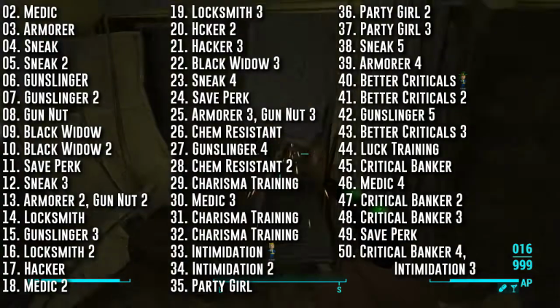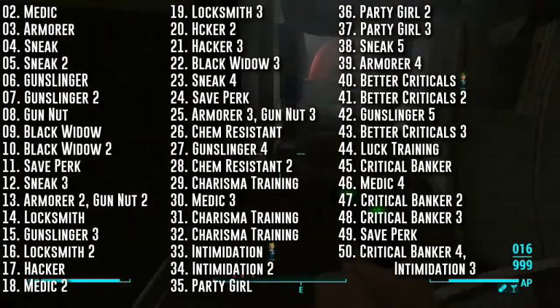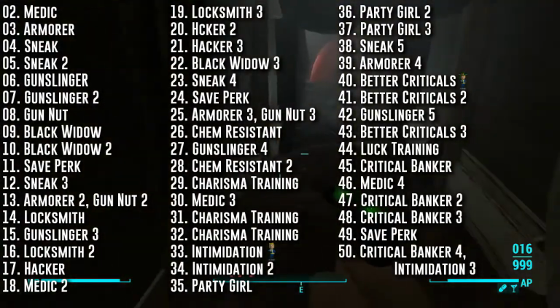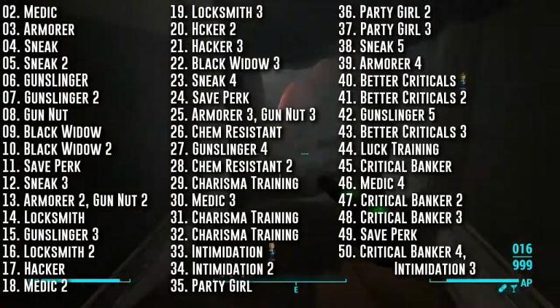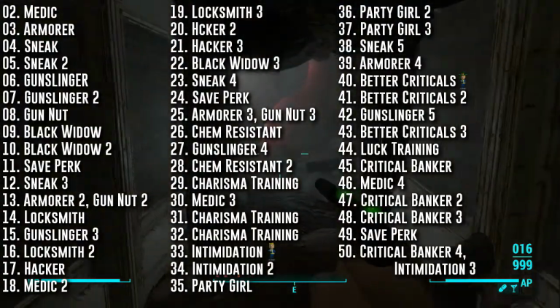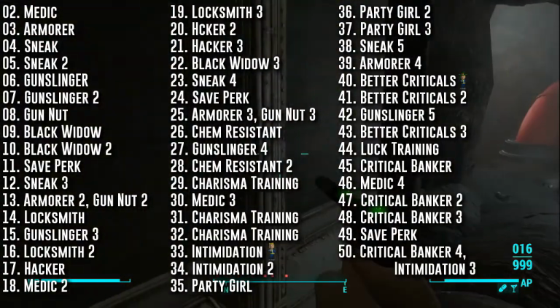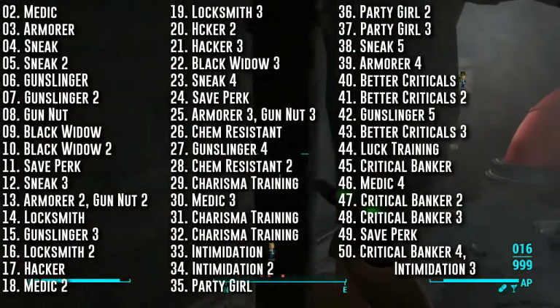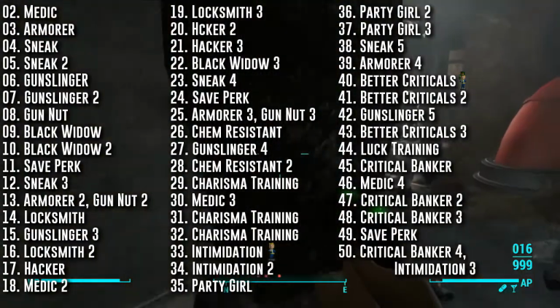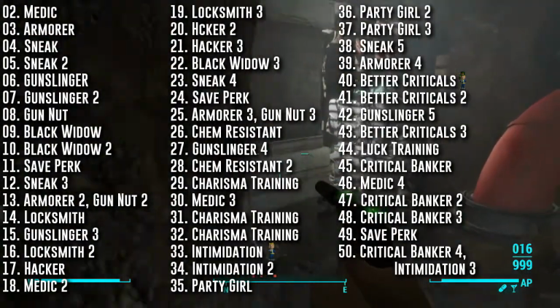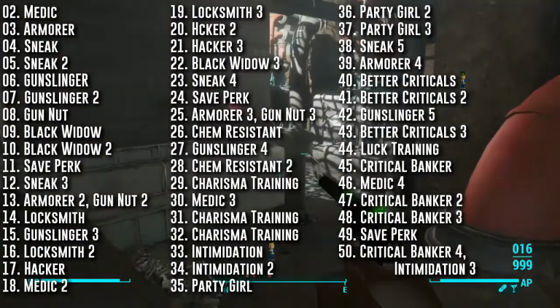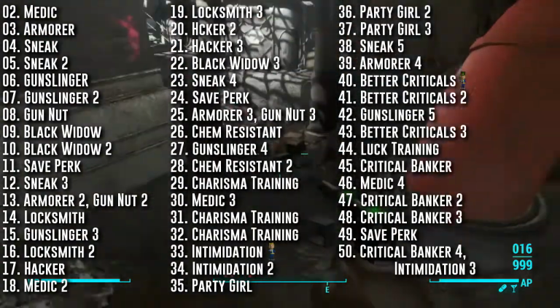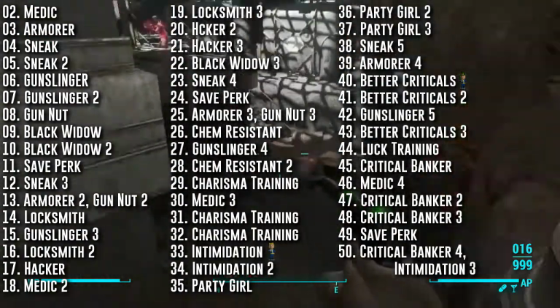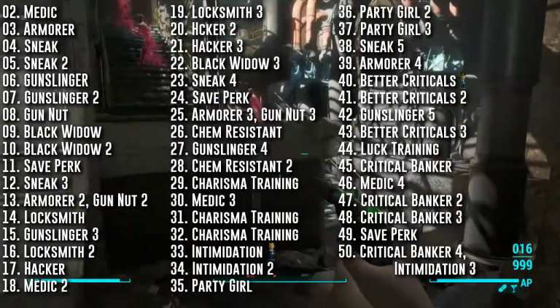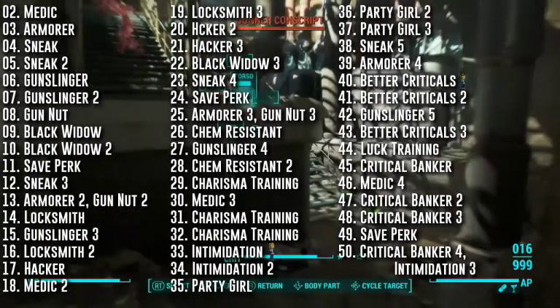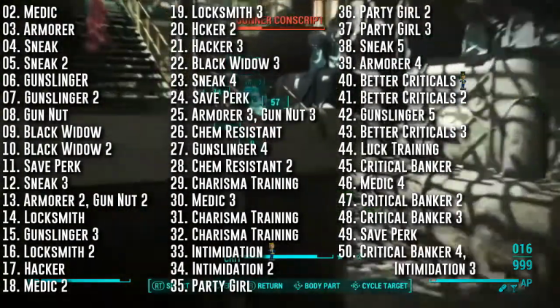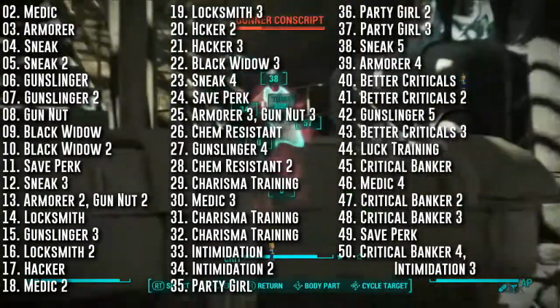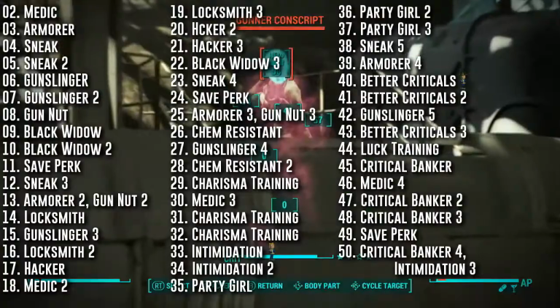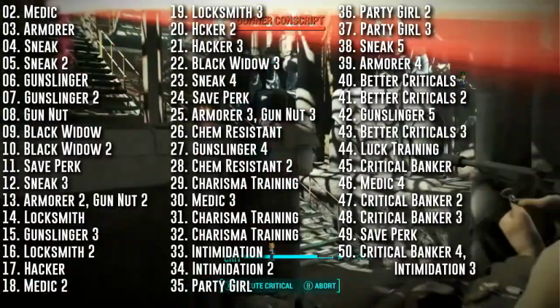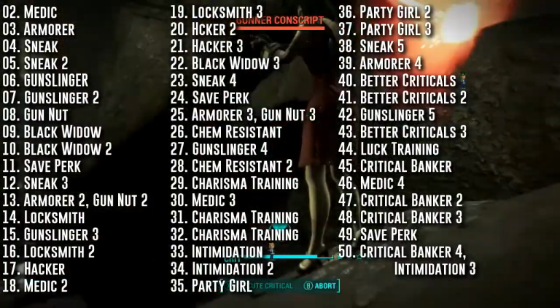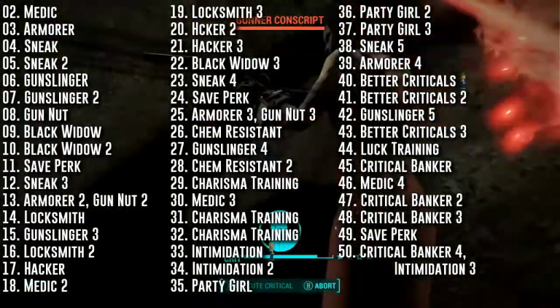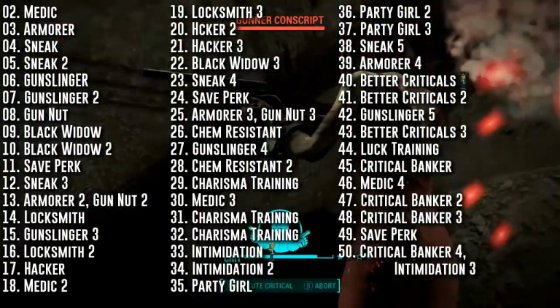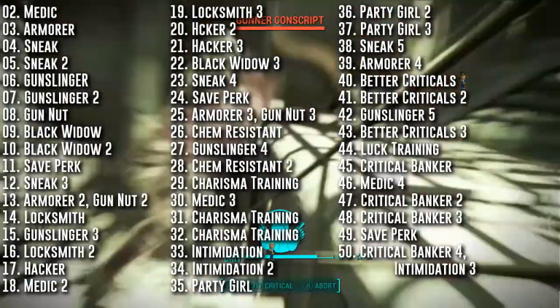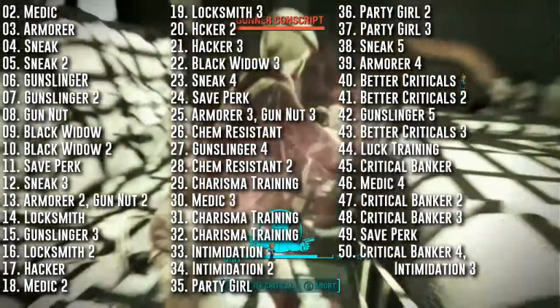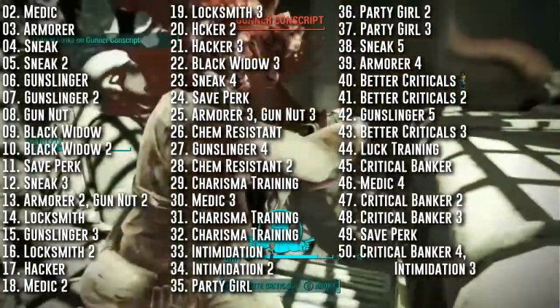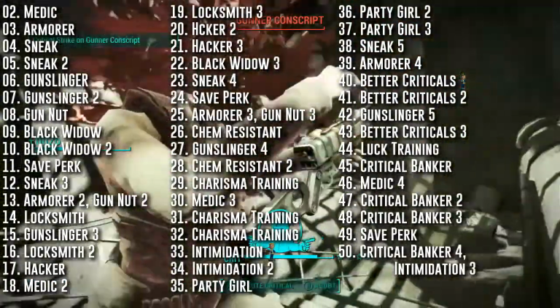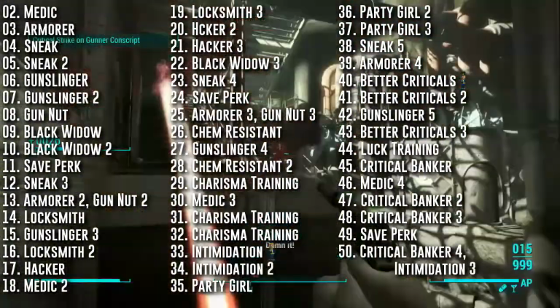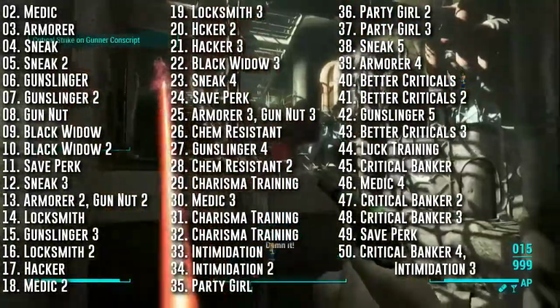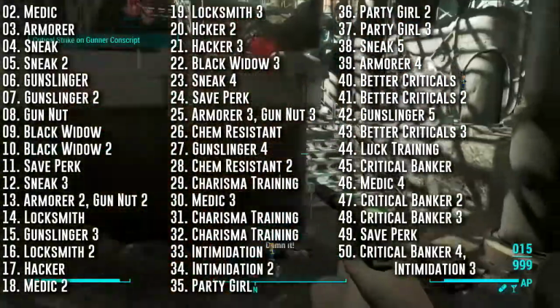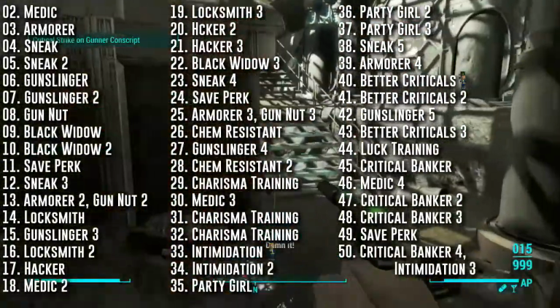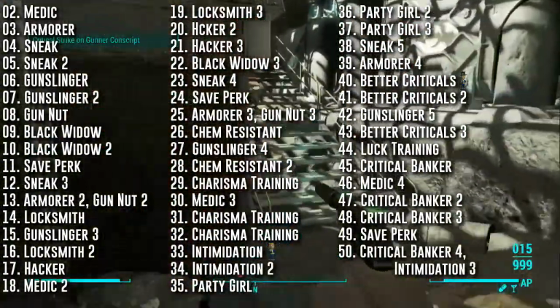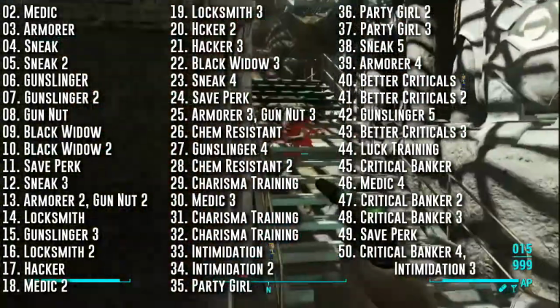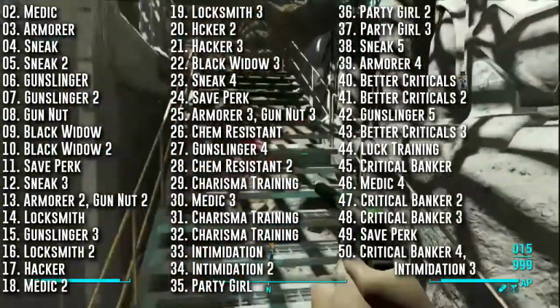Party Girl is where it's at. You'll no longer be addicted to alcohol, and at the third rank gain plus 3 Luck for each different alcoholic beverage. The higher our Luck, the faster our critical meter fills up.